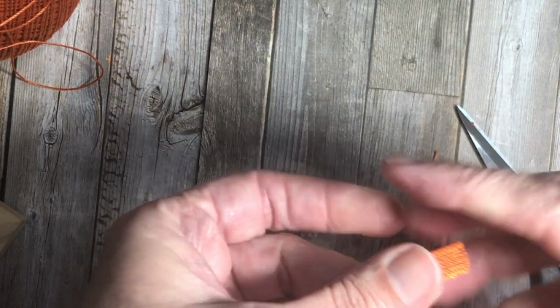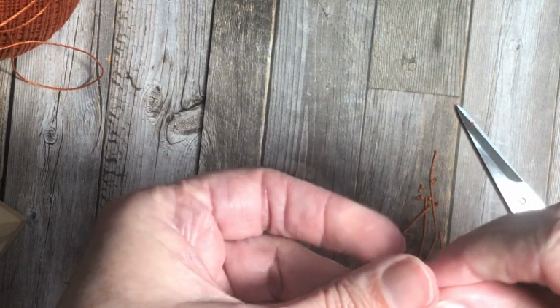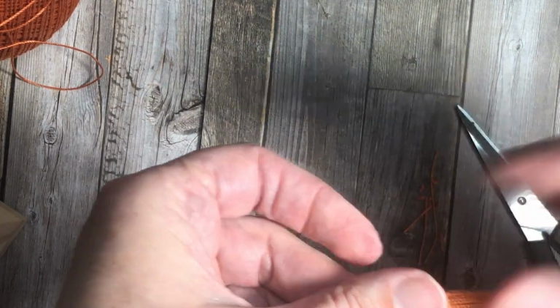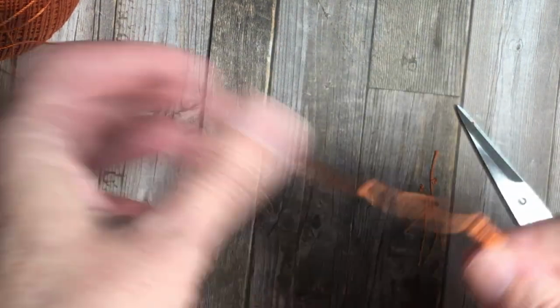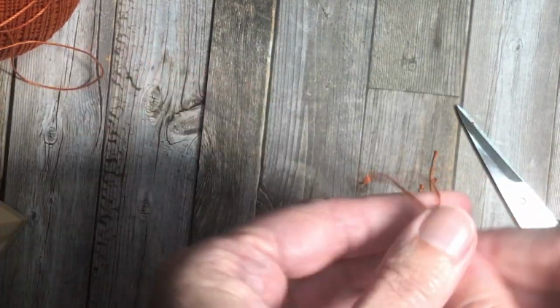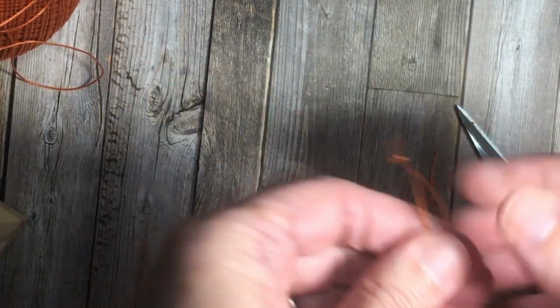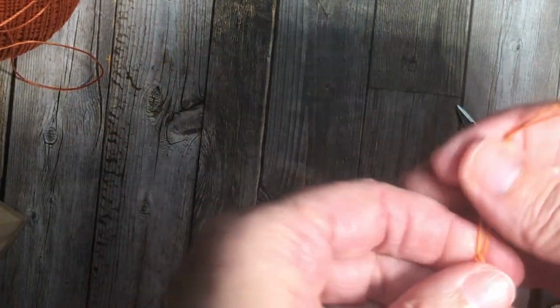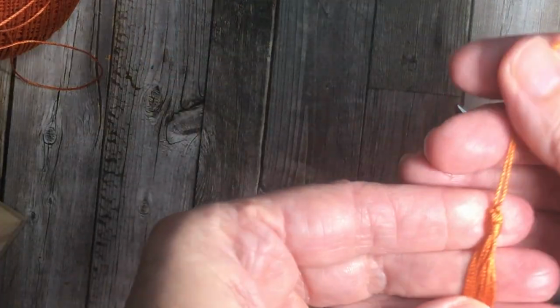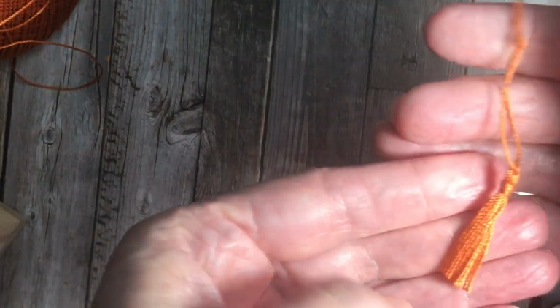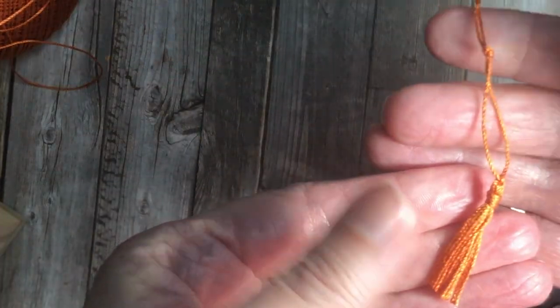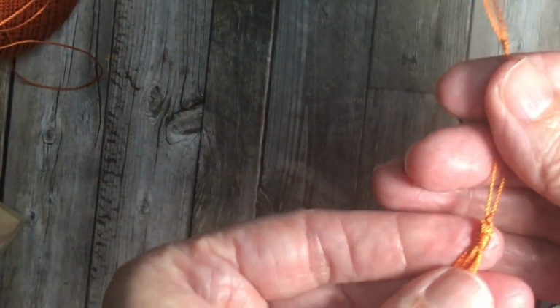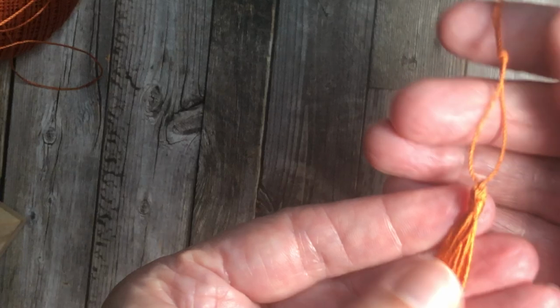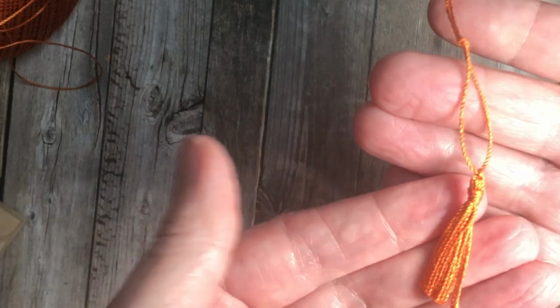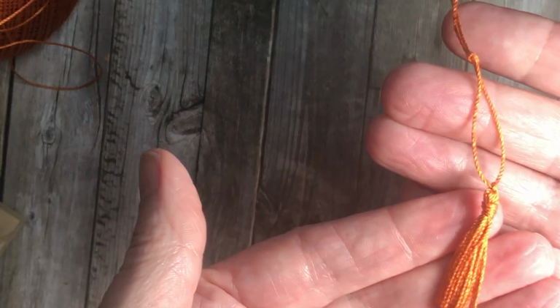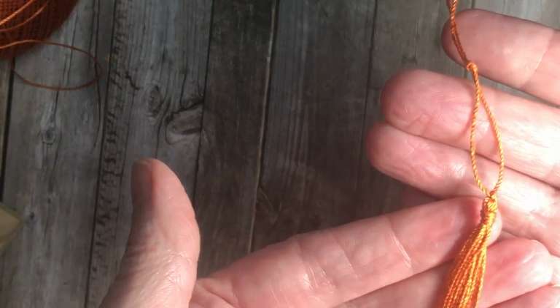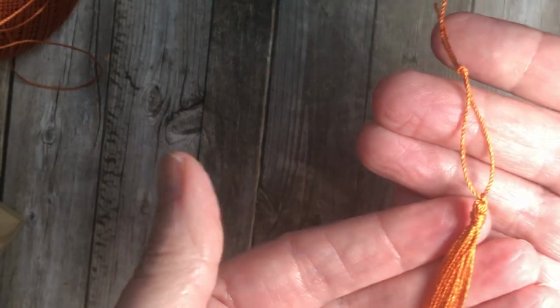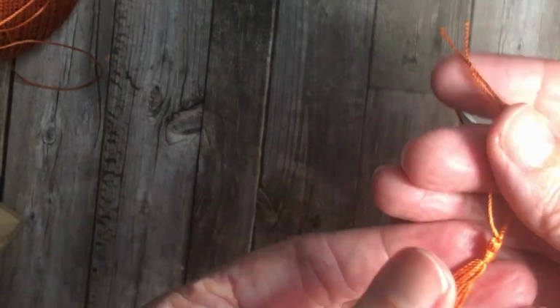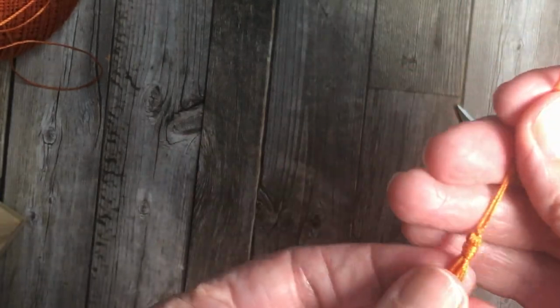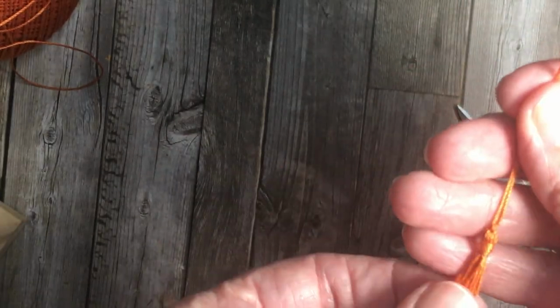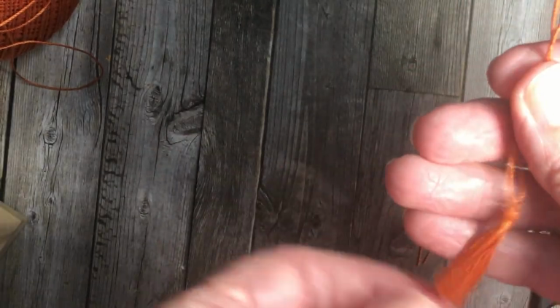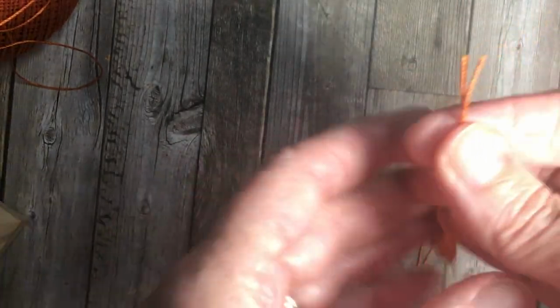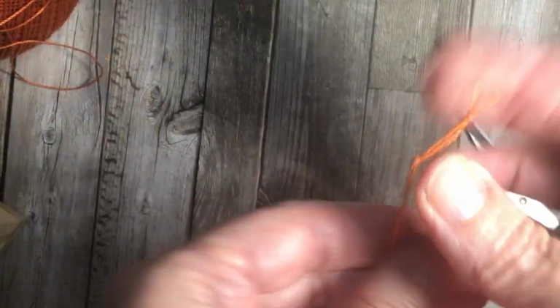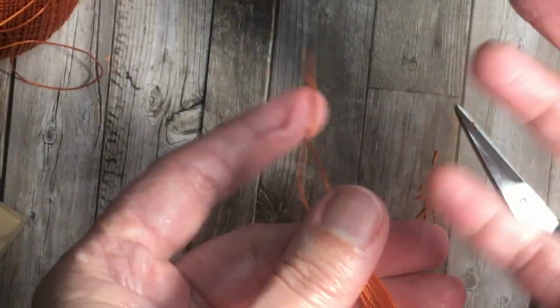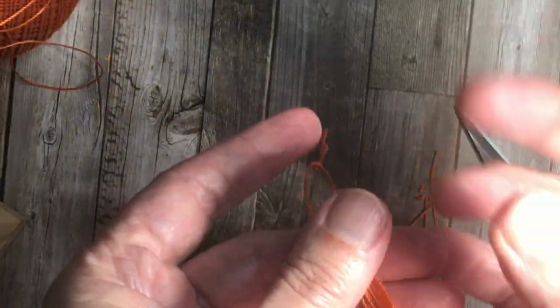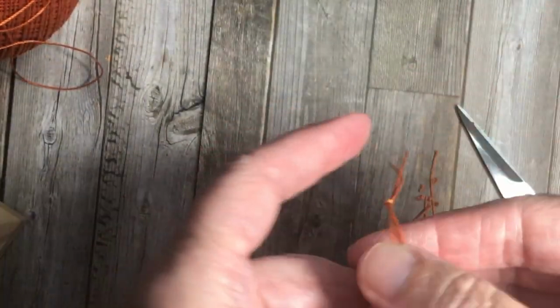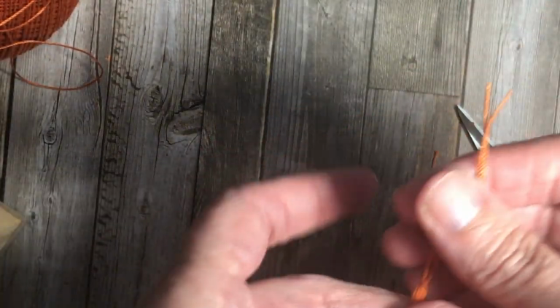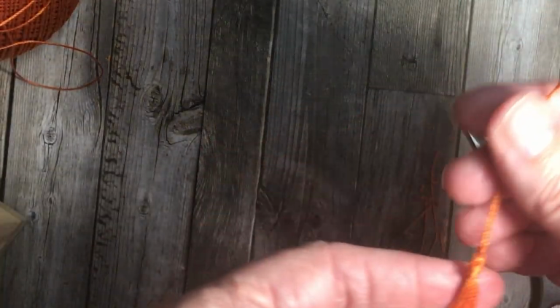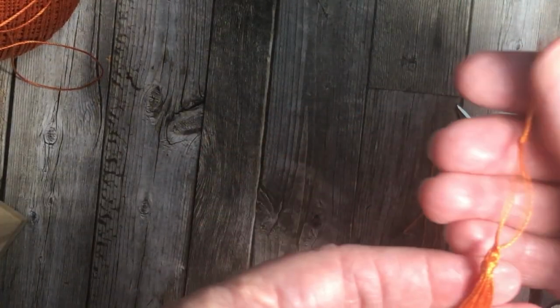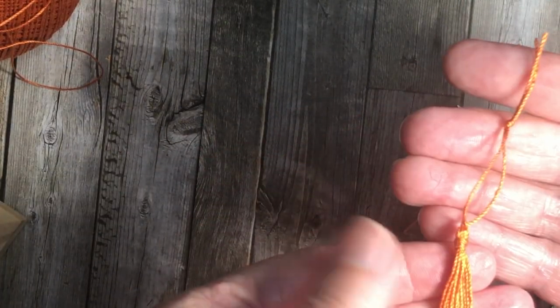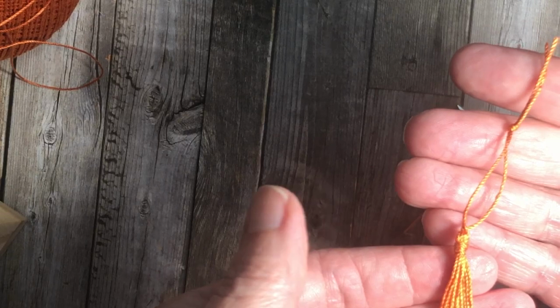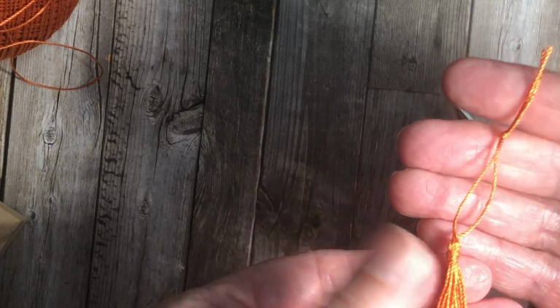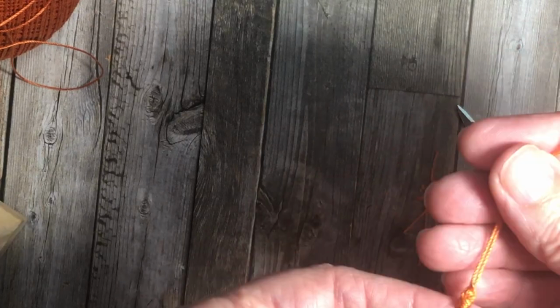And that finishes my tassel! Isn't that easy? Super easy. It's a little bit clumsy with your fingers, but it's actually really easy to do.